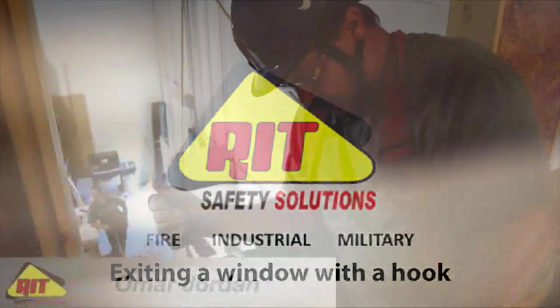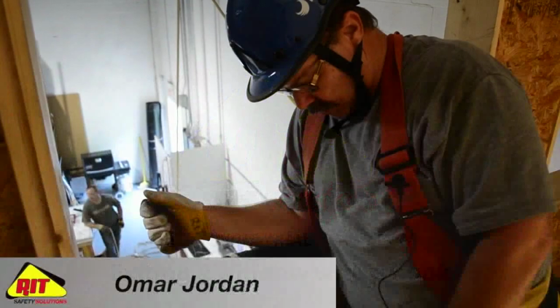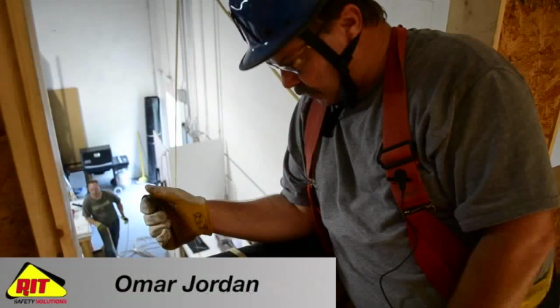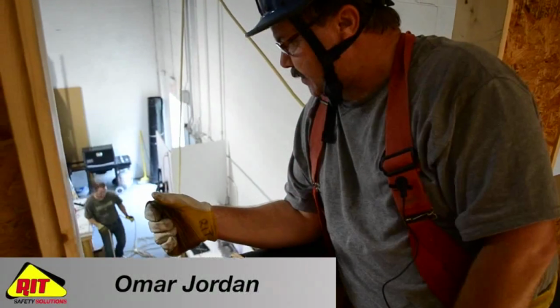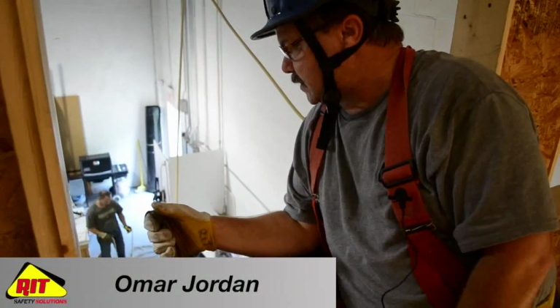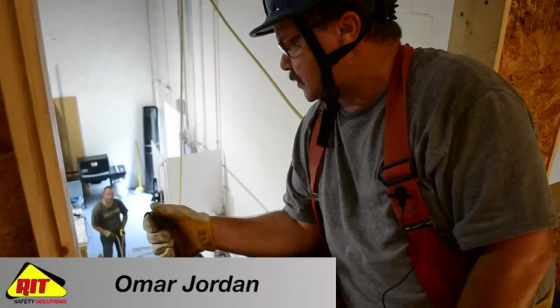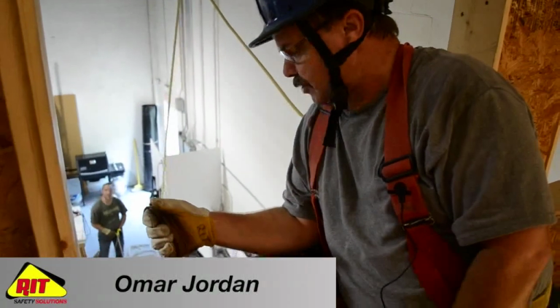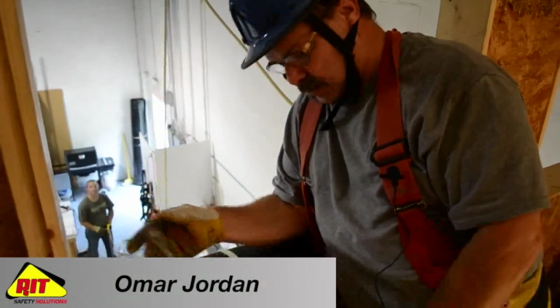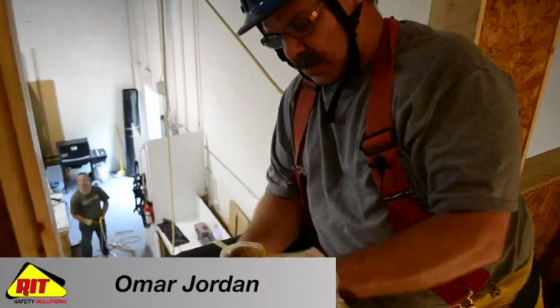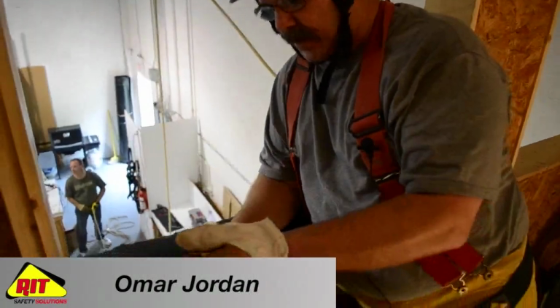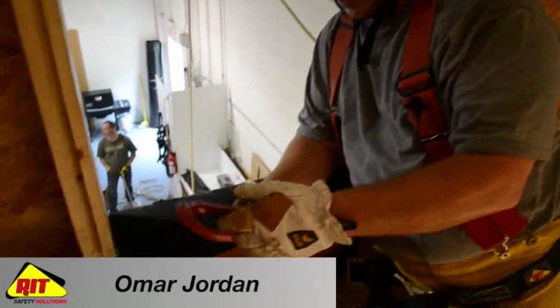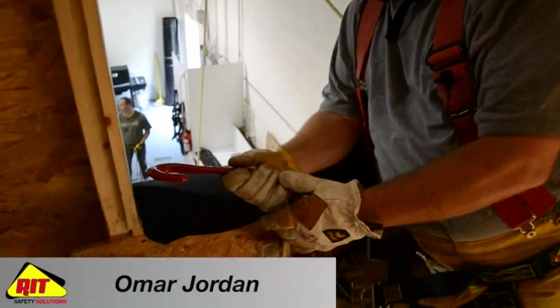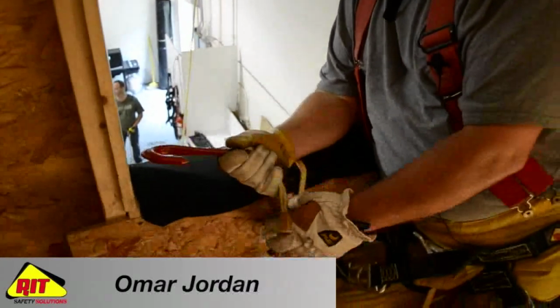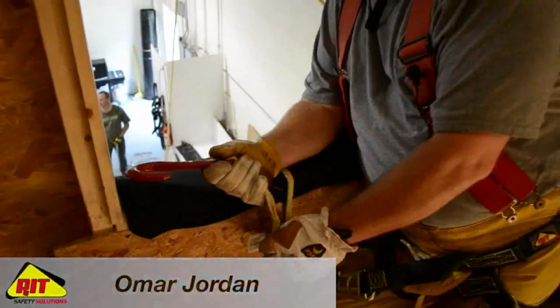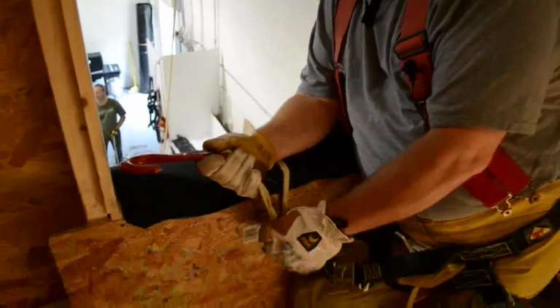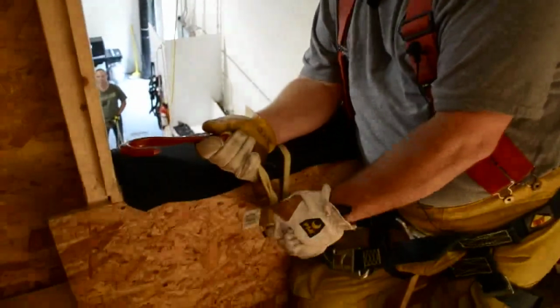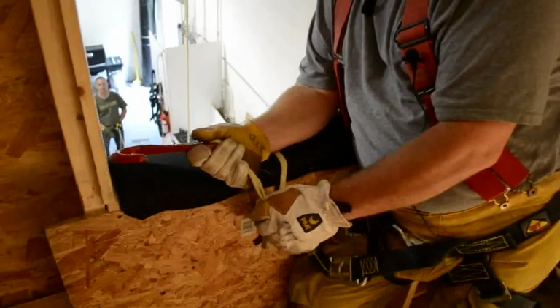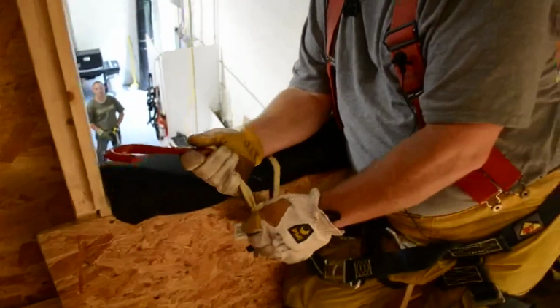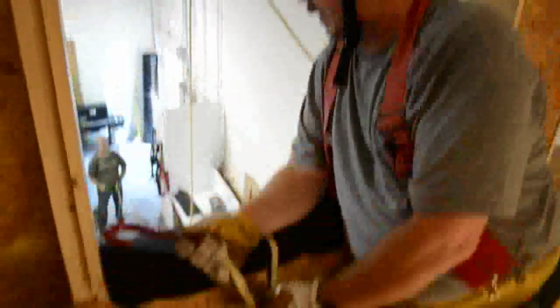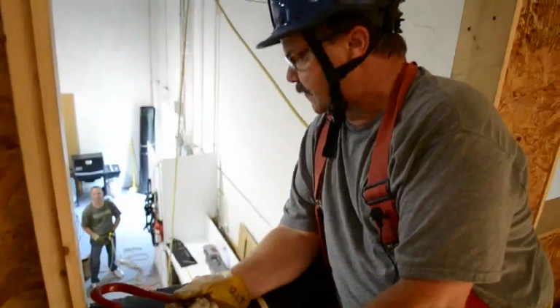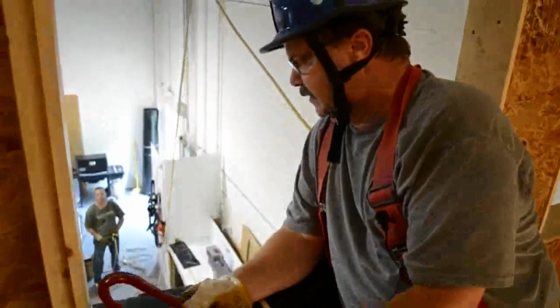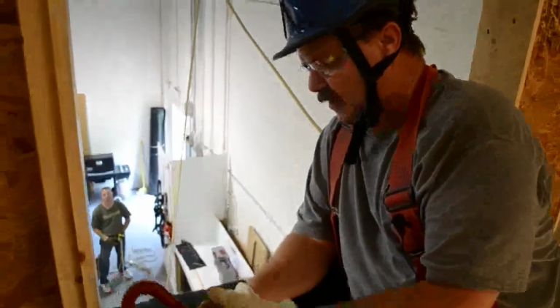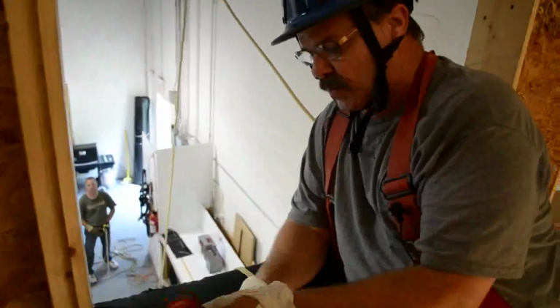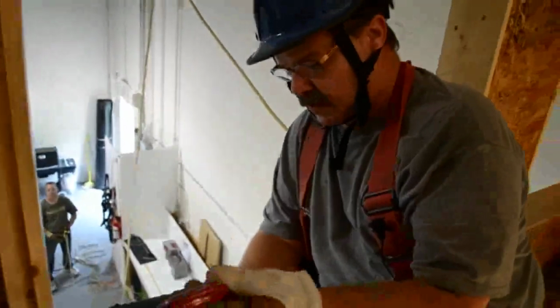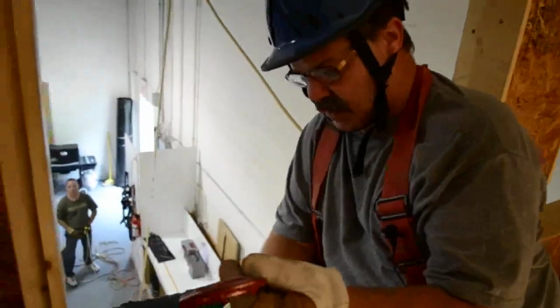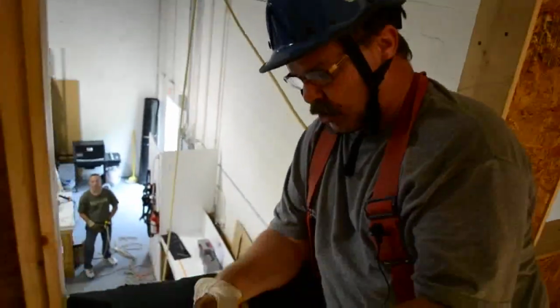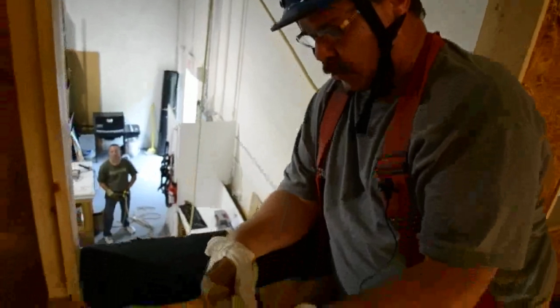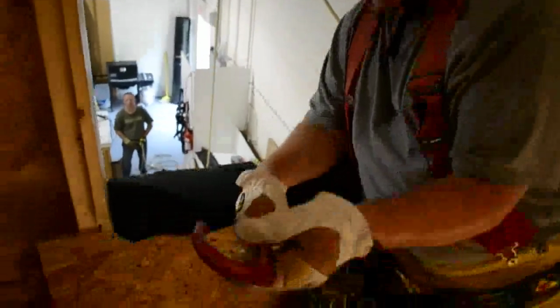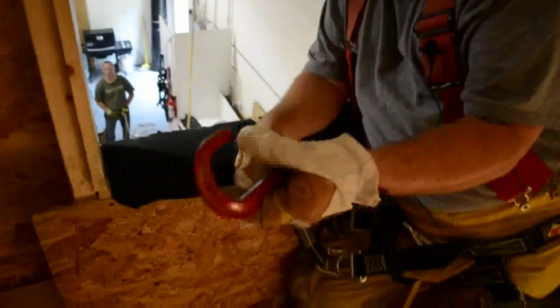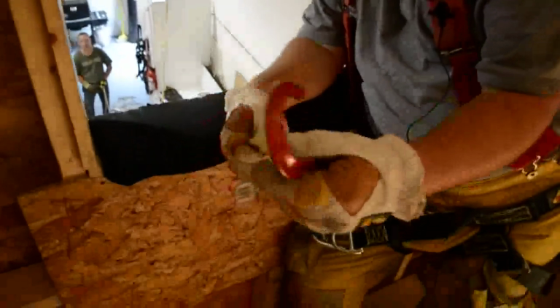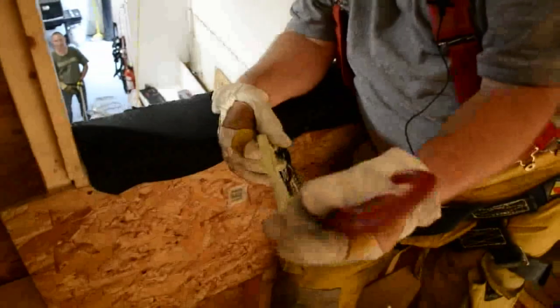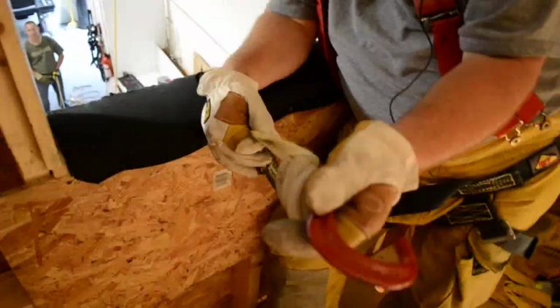Omar Jordan, IT Safety Solutions, back again with our preferred technique for exiting the window. This time we're going to use a hook as opposed to a remote anchor.